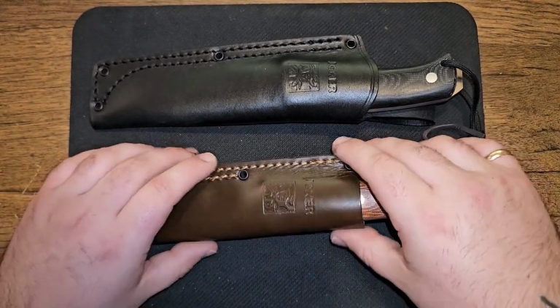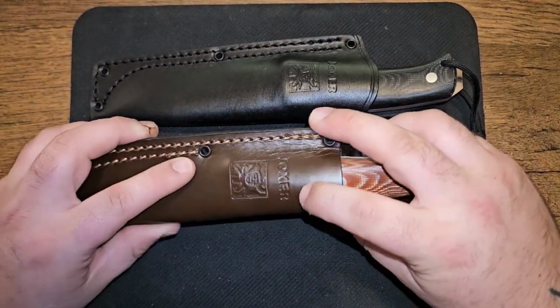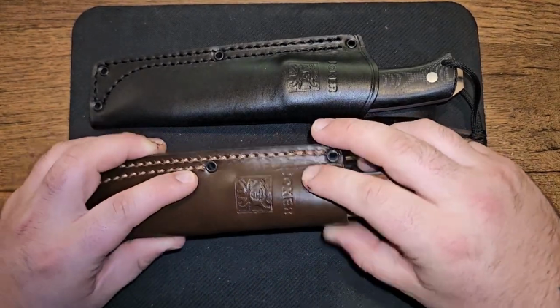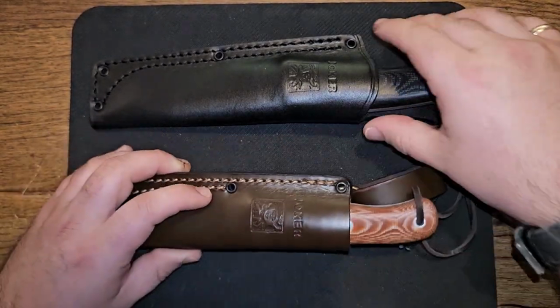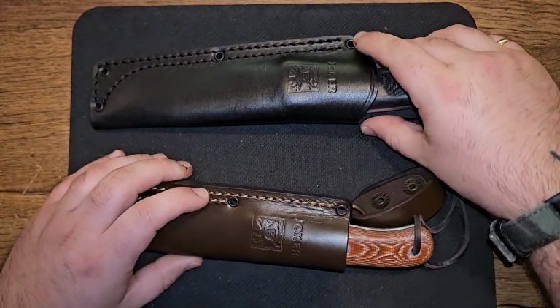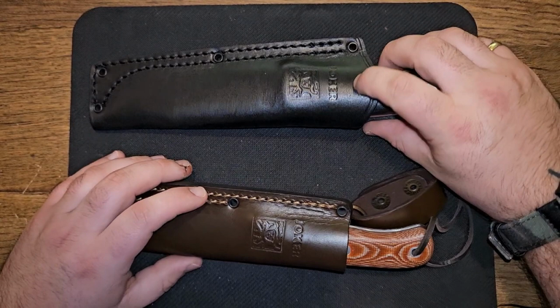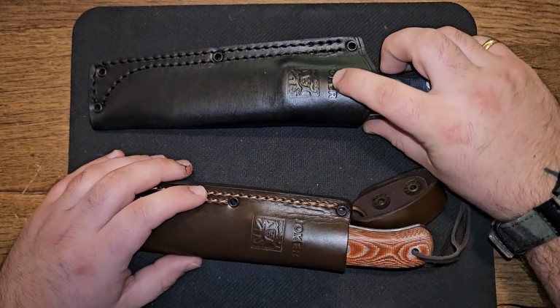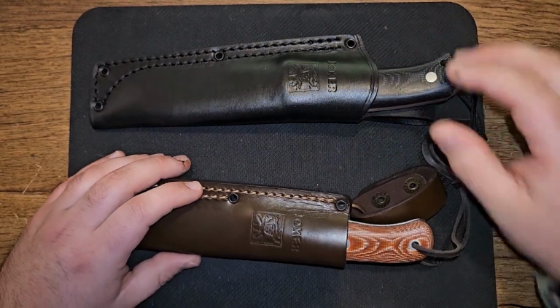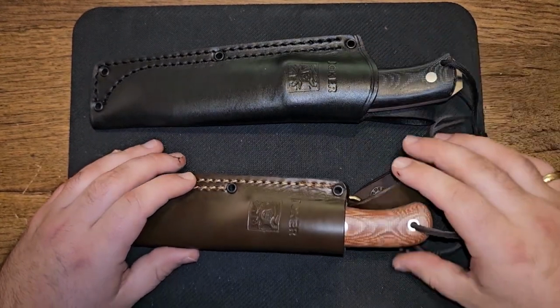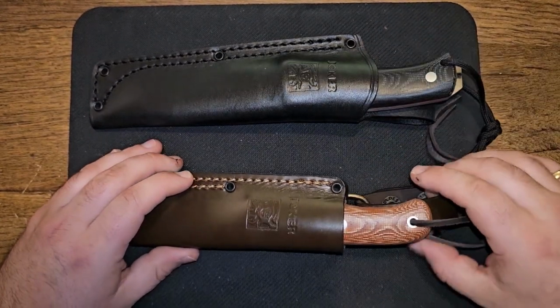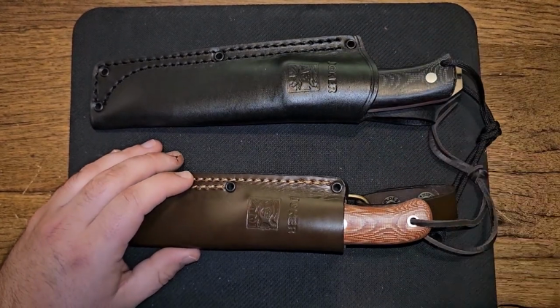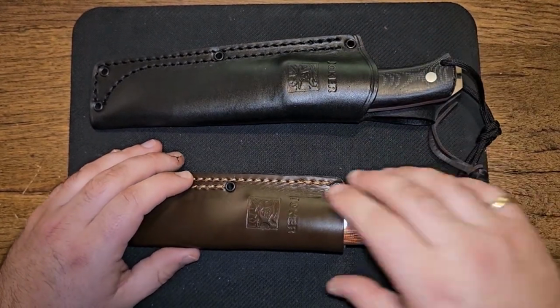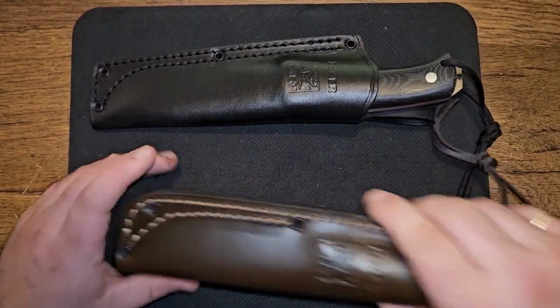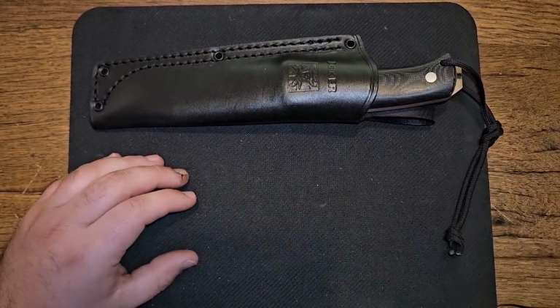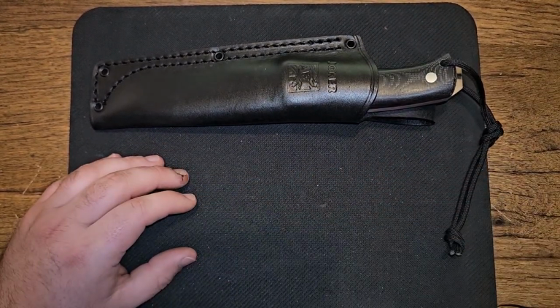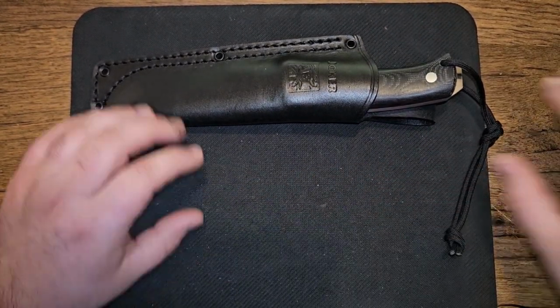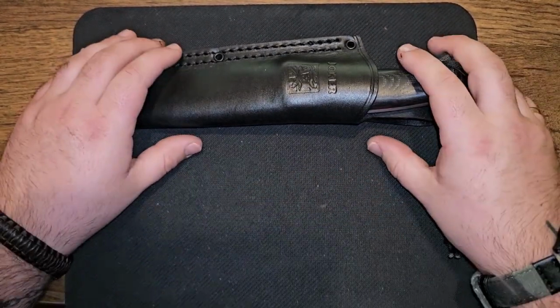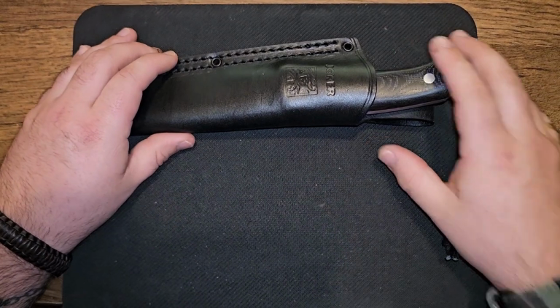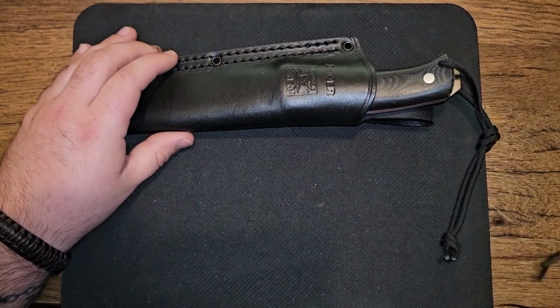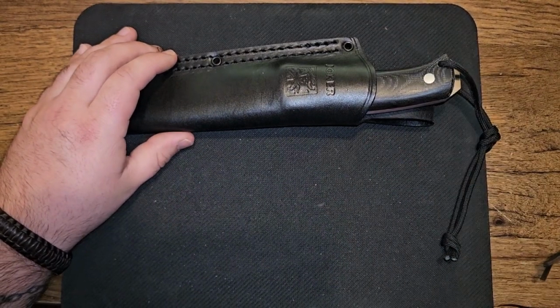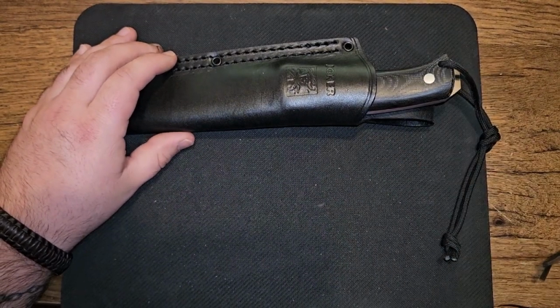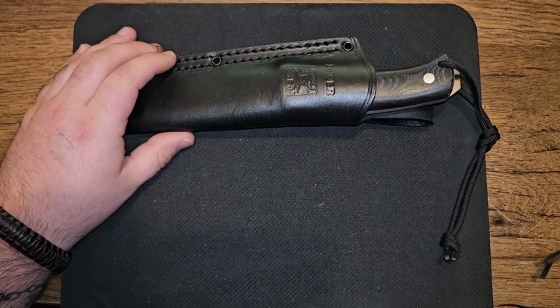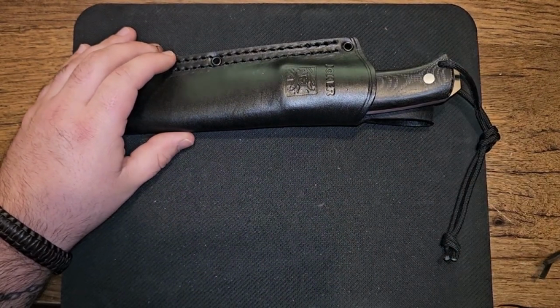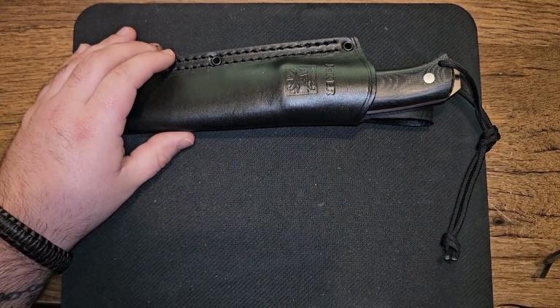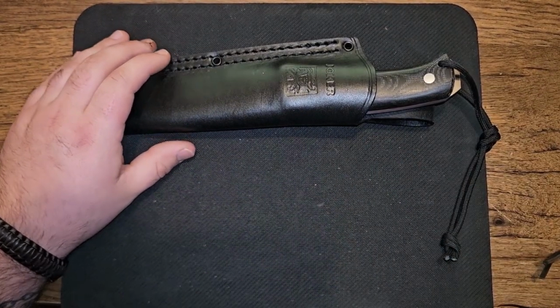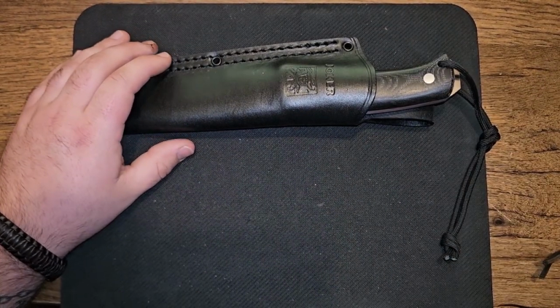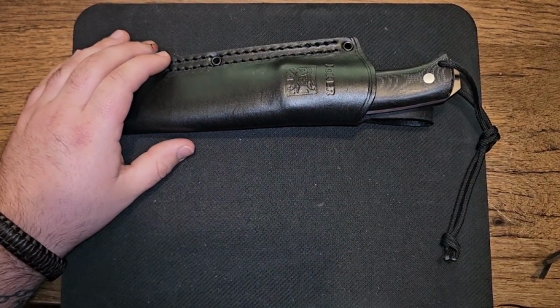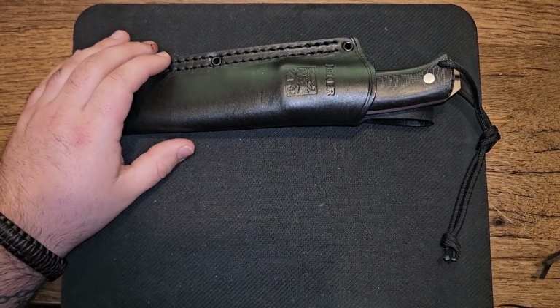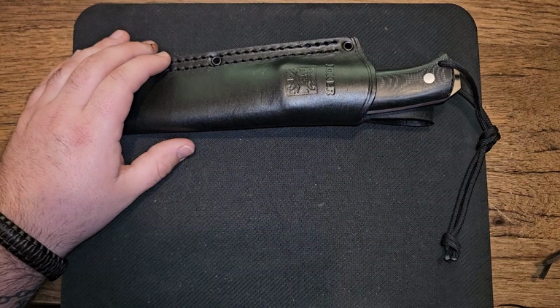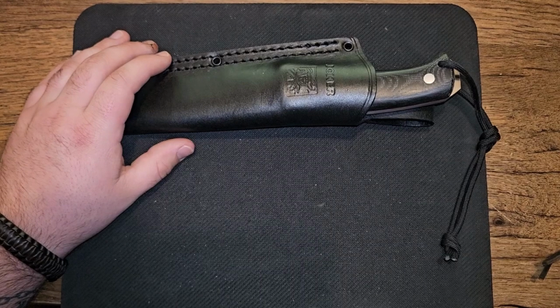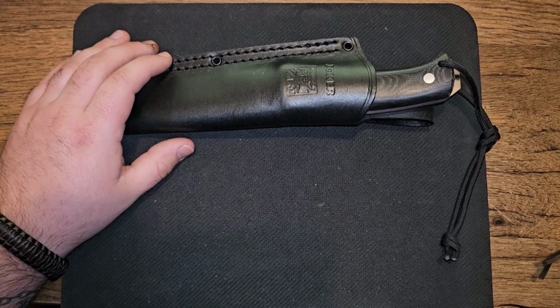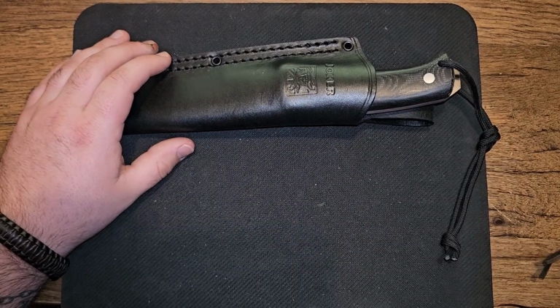Joker knives are very affordable, very durable — there's a lot to say about them. But I want to bring up just a couple of things real fast.